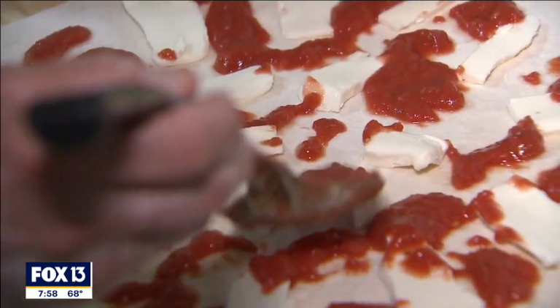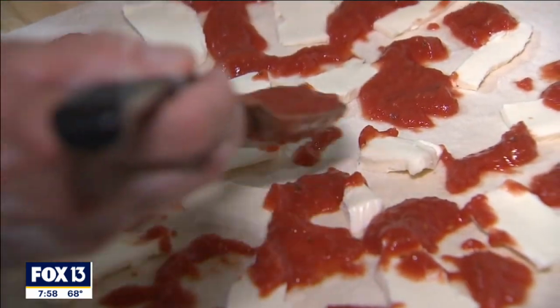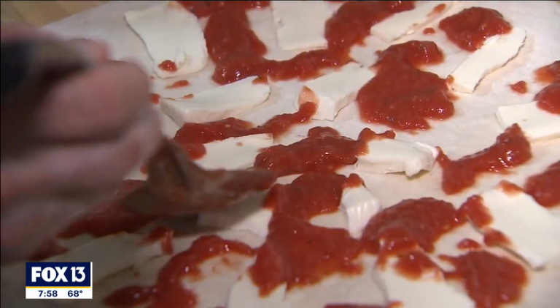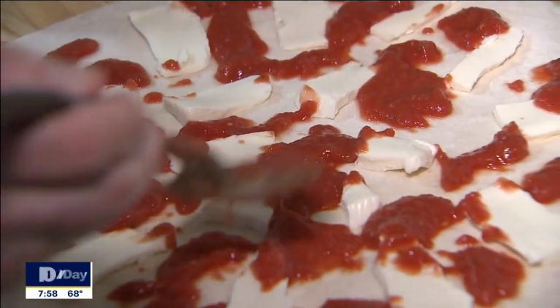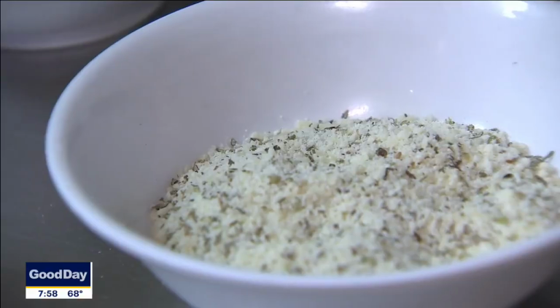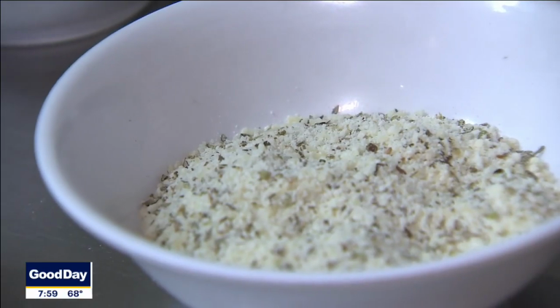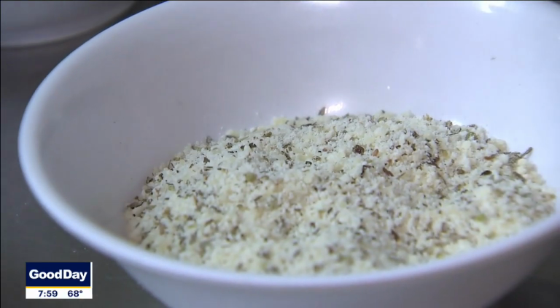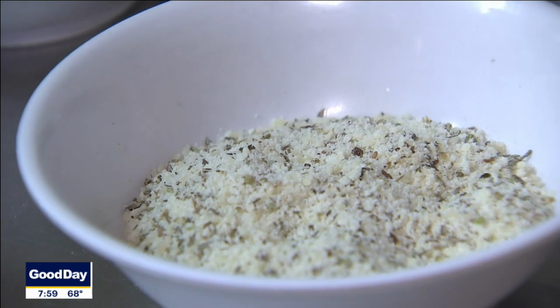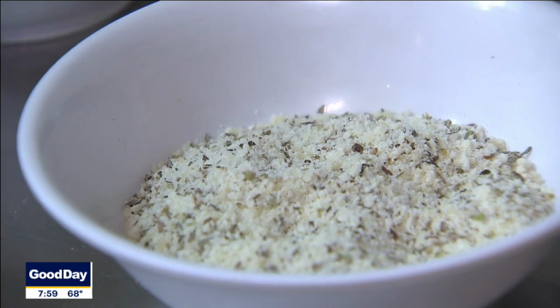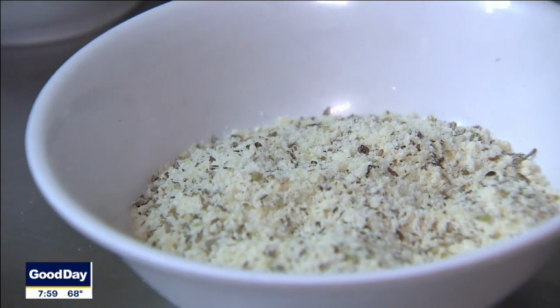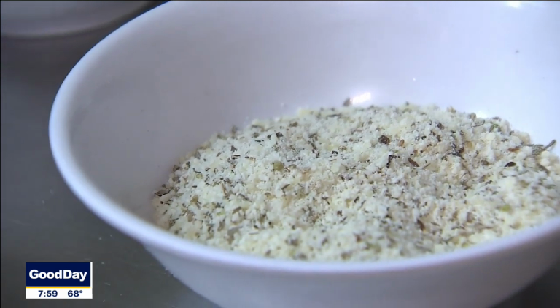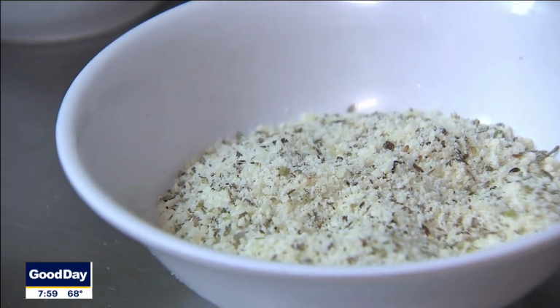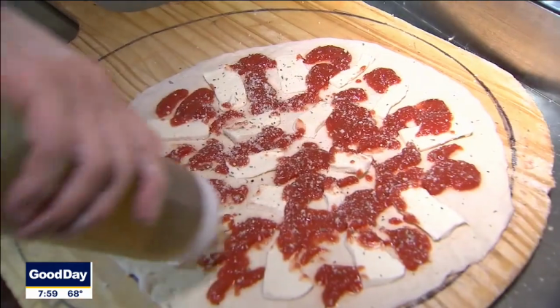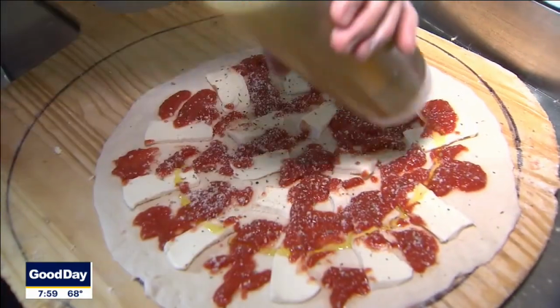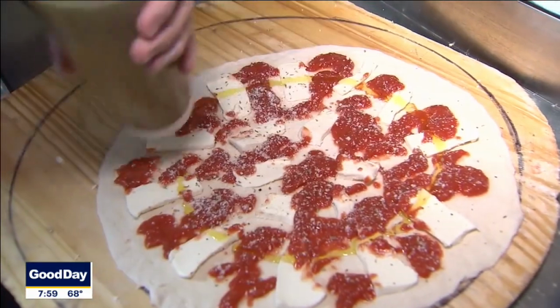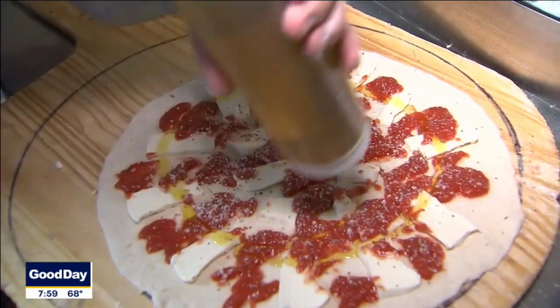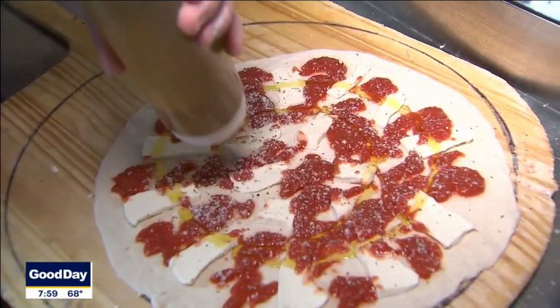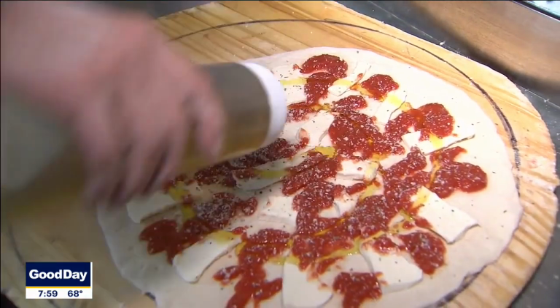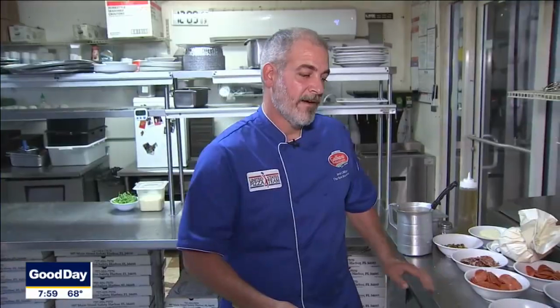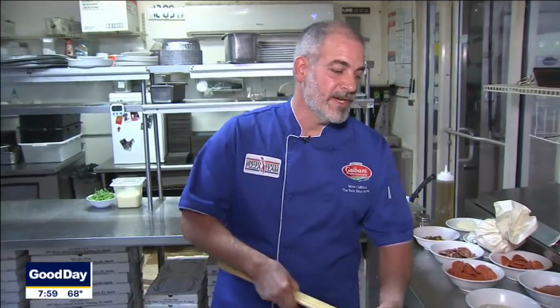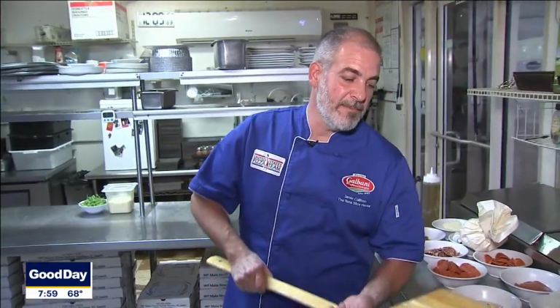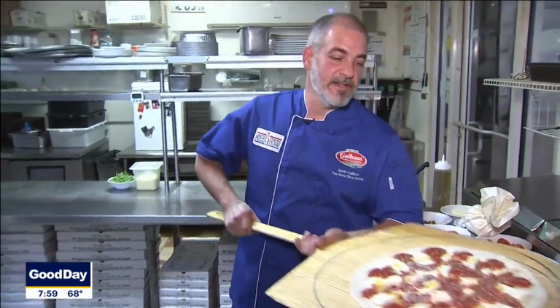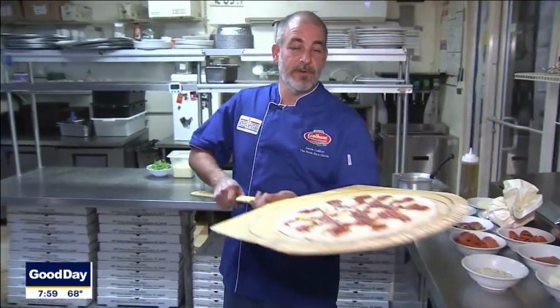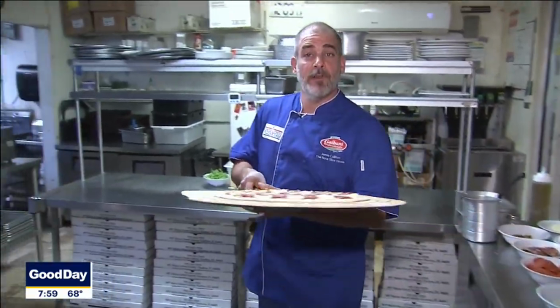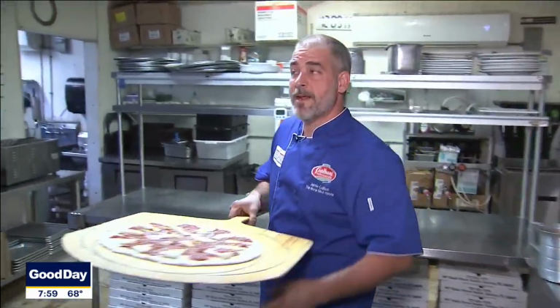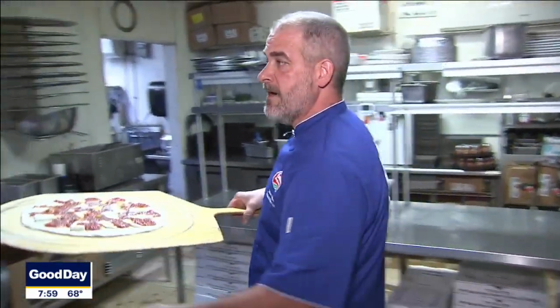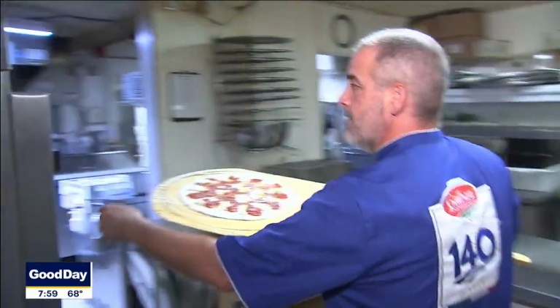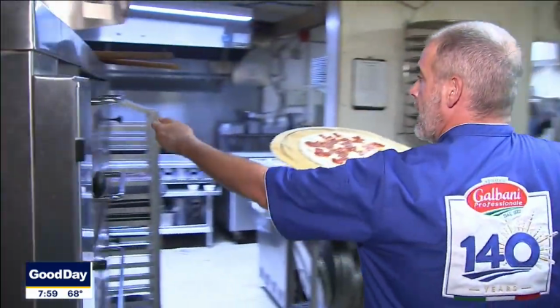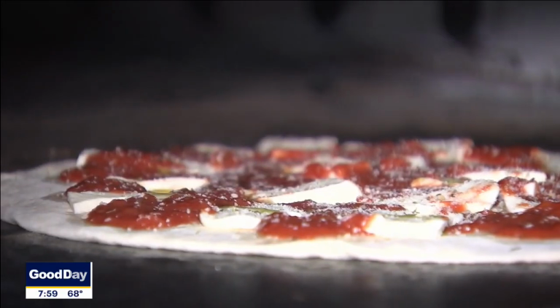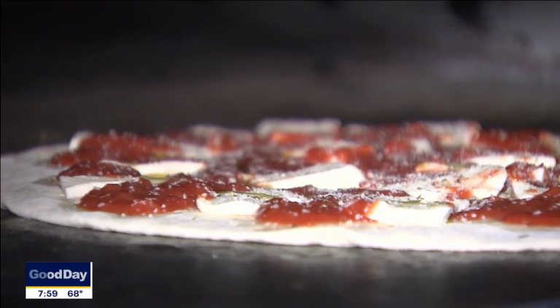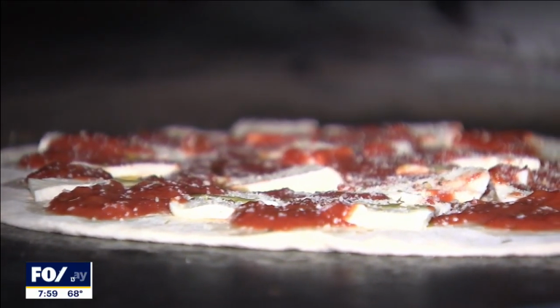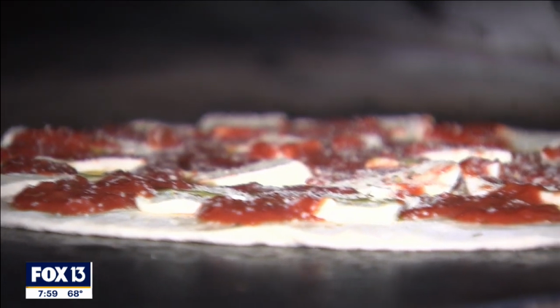Before we go in the oven, we're going to hit this with our little spice blend and a little bit of extra virgin olive oil. You're going to make sure that pizza is loose and we're going to load it right in our oven here. We're going to cook about six to eight minutes.